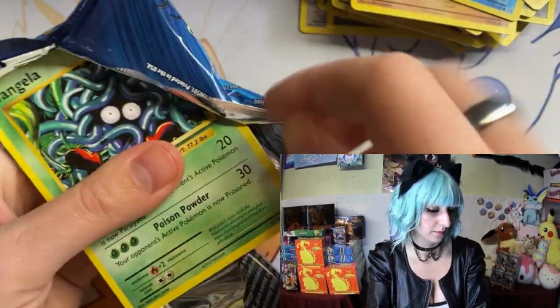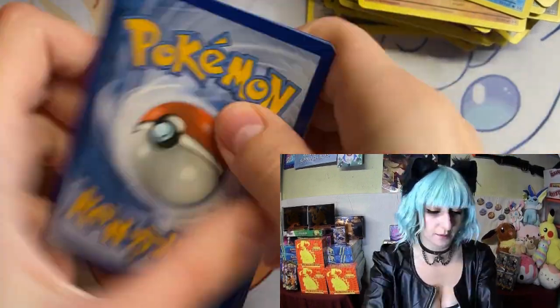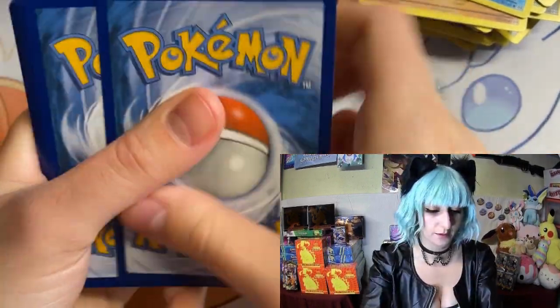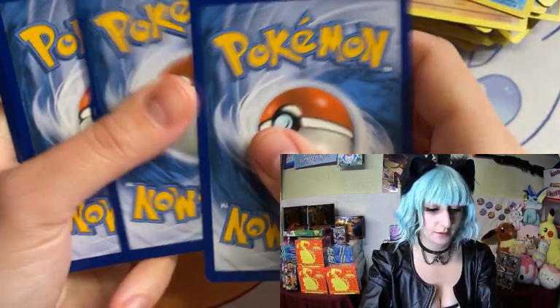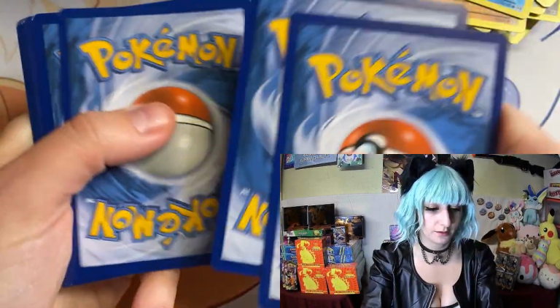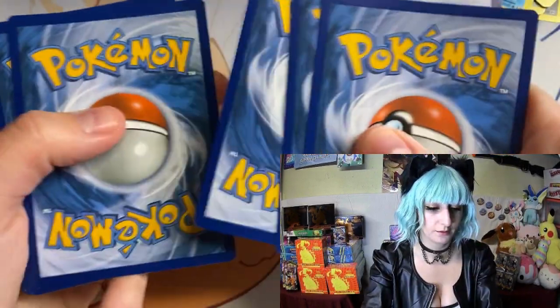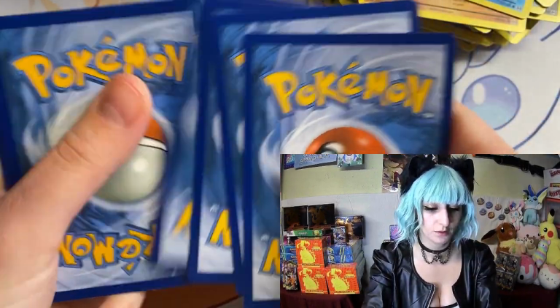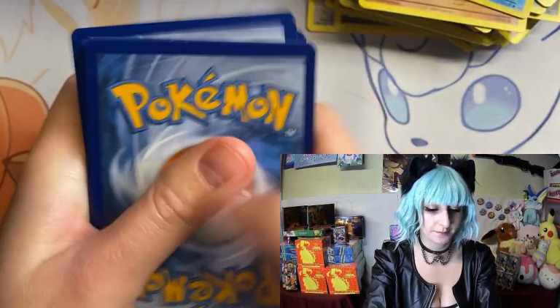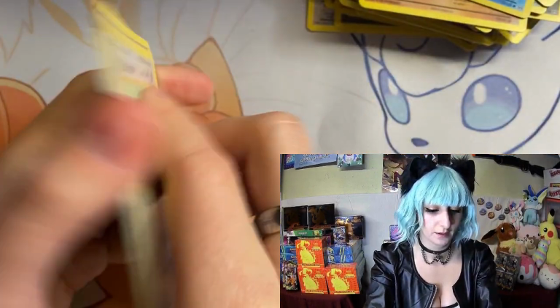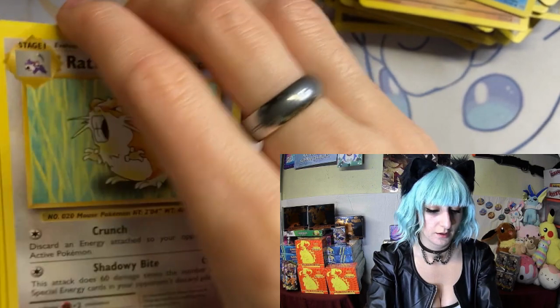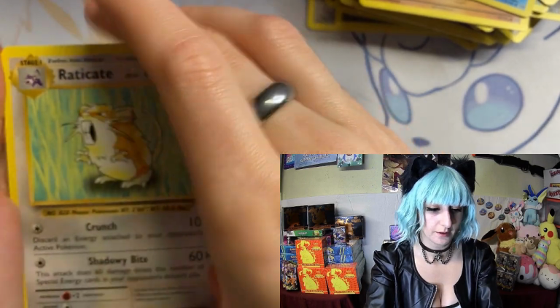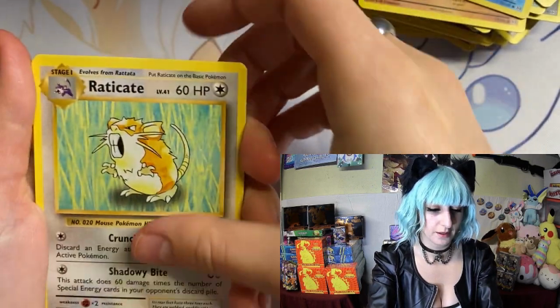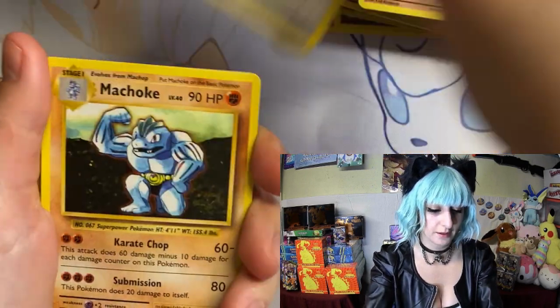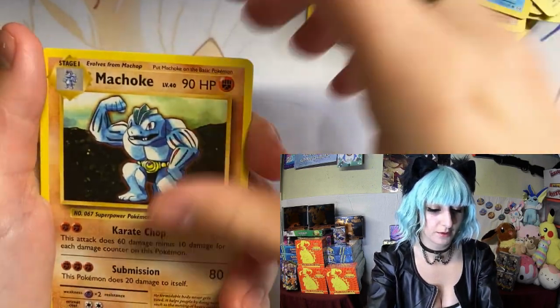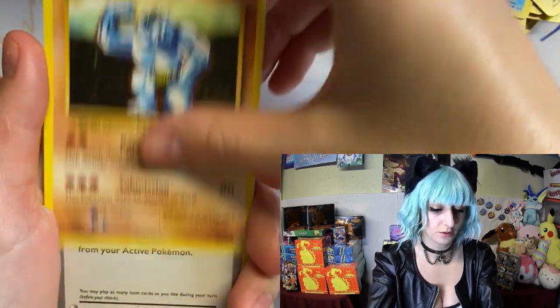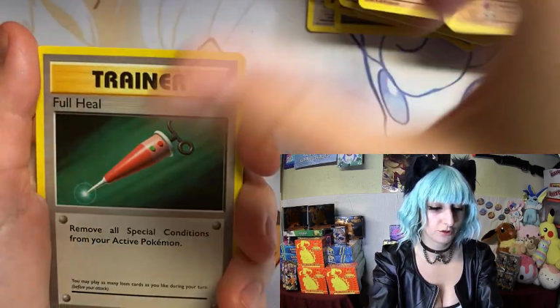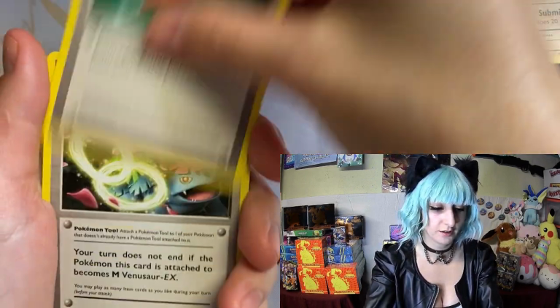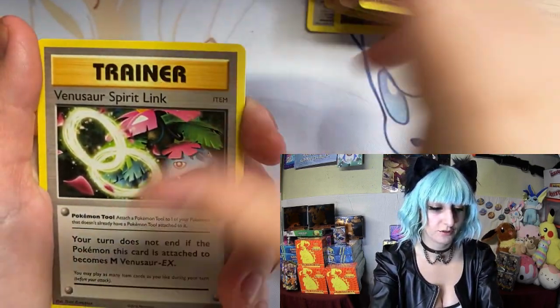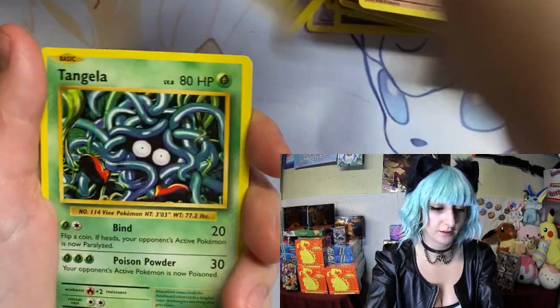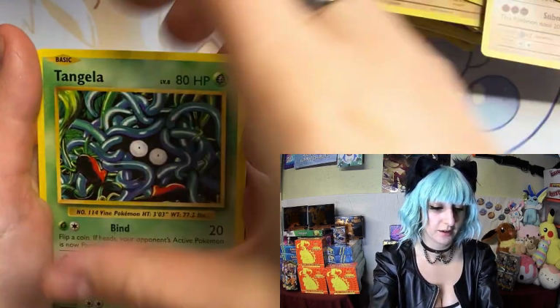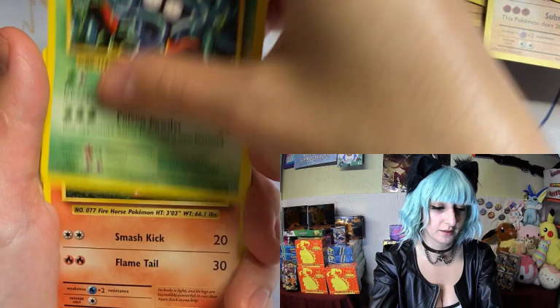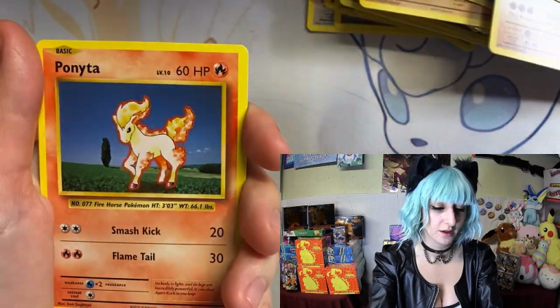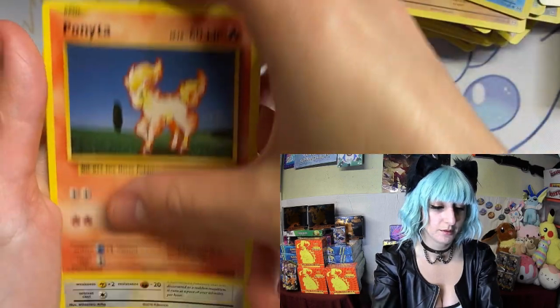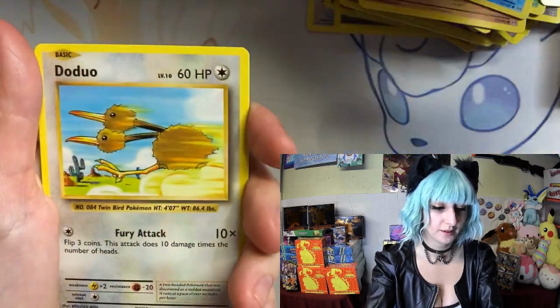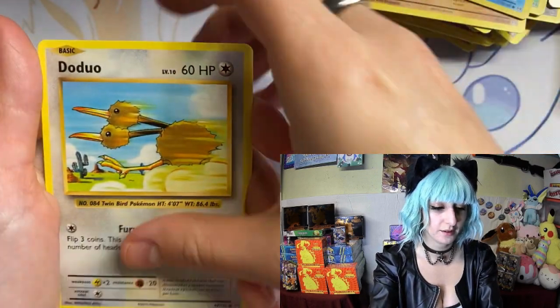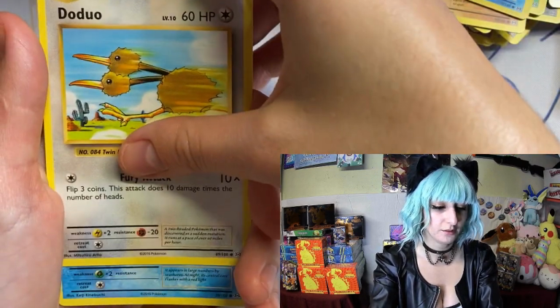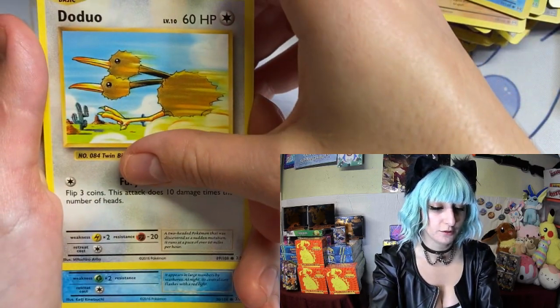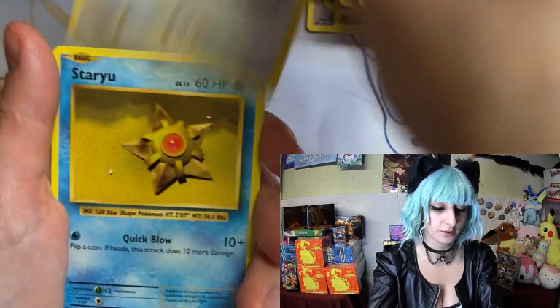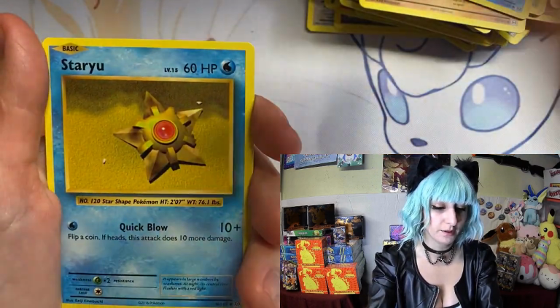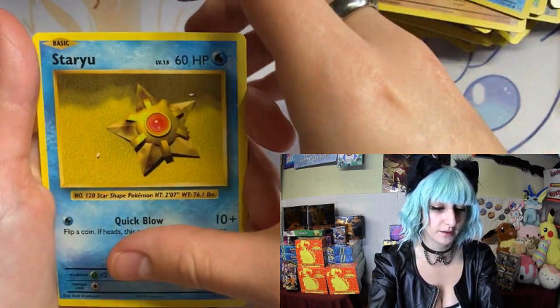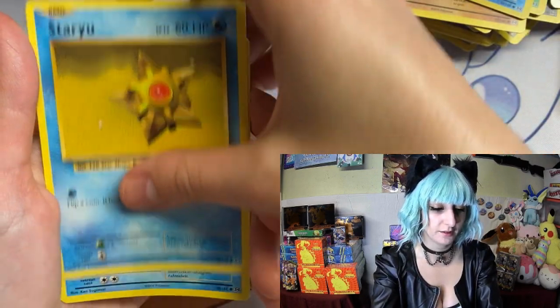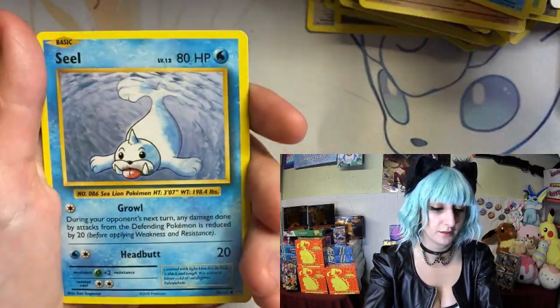Alright, another pack — one, two, three, four. We got Raticate, Machoke, trainer, trainer, Tangela, Ponyta, Dodrio, Golbat.